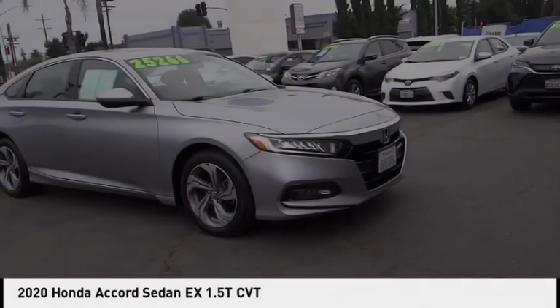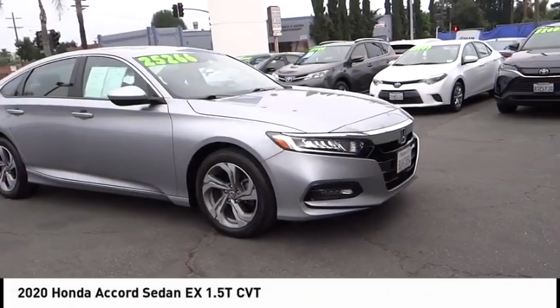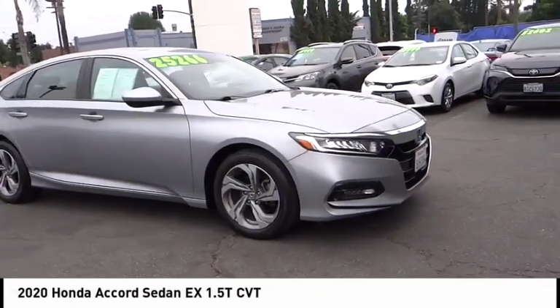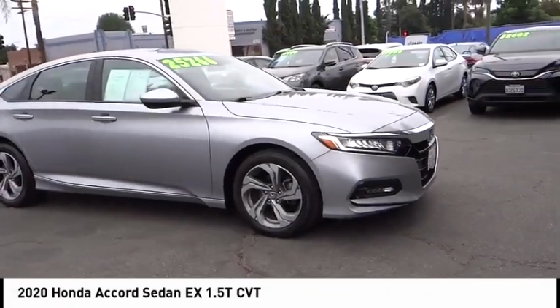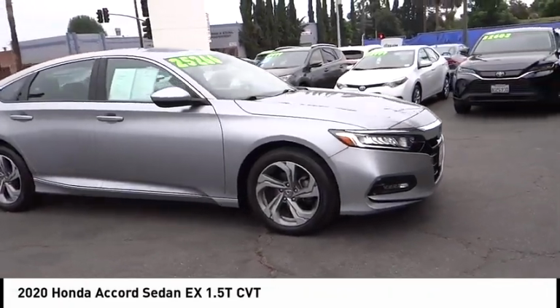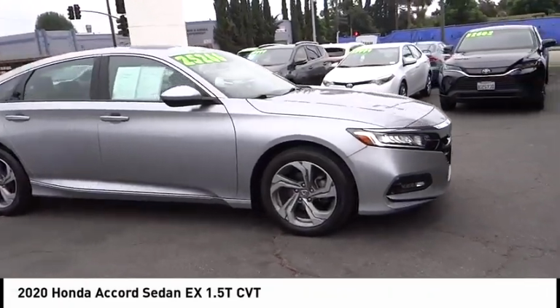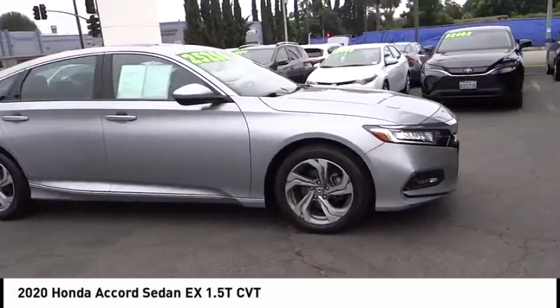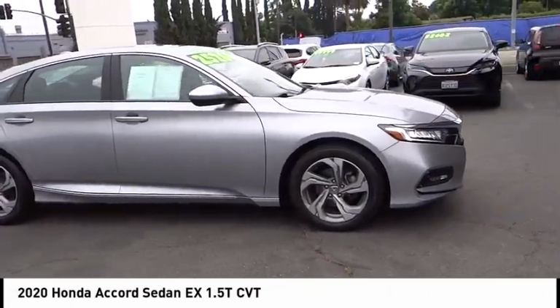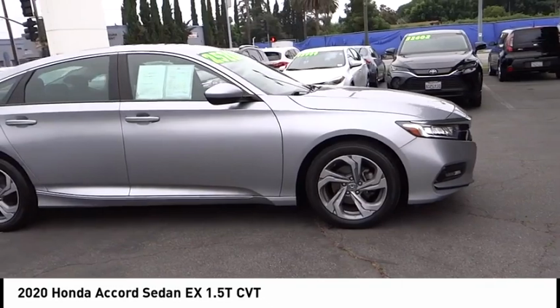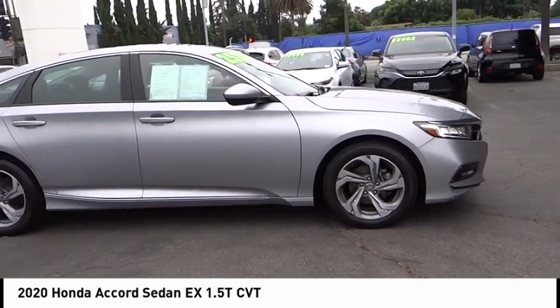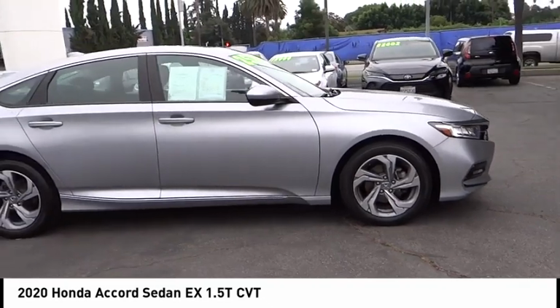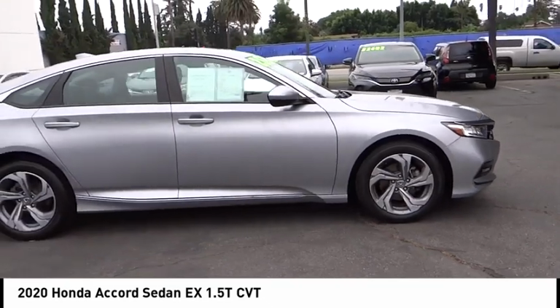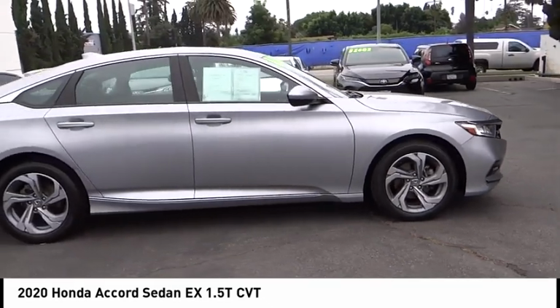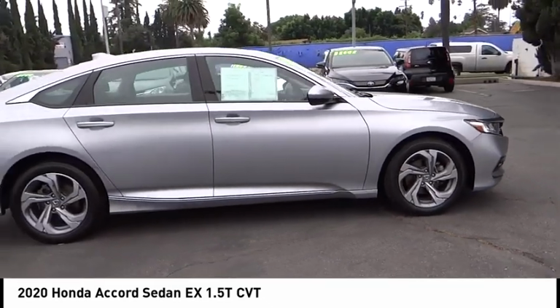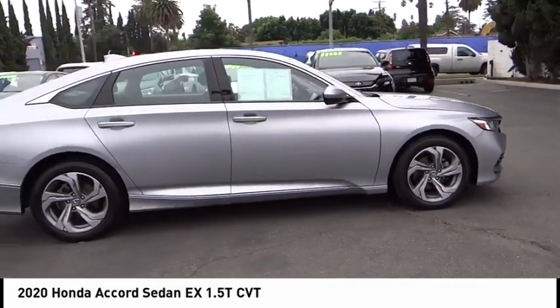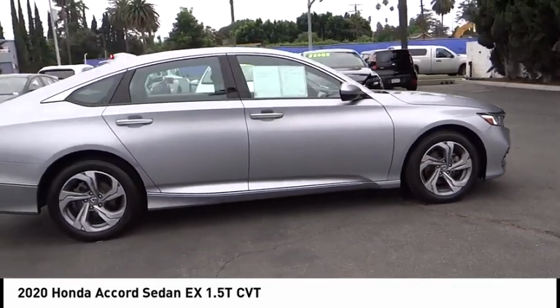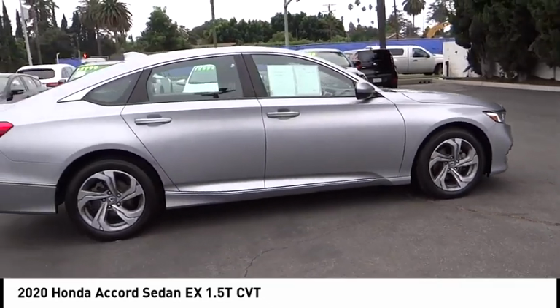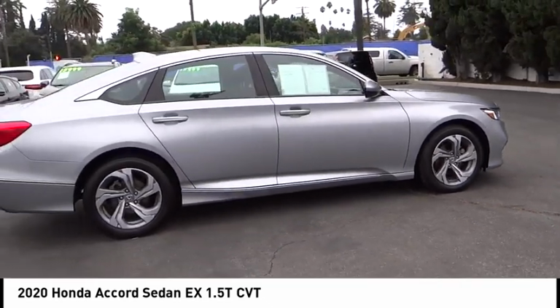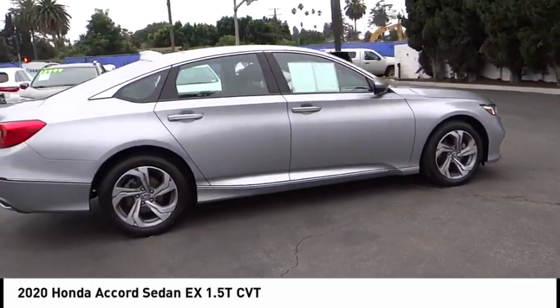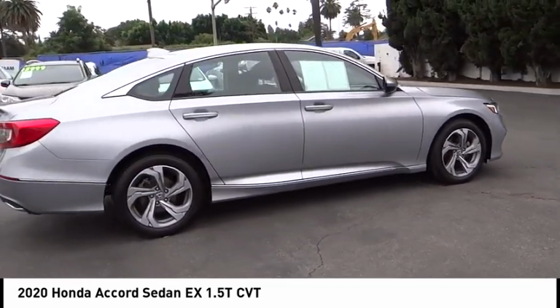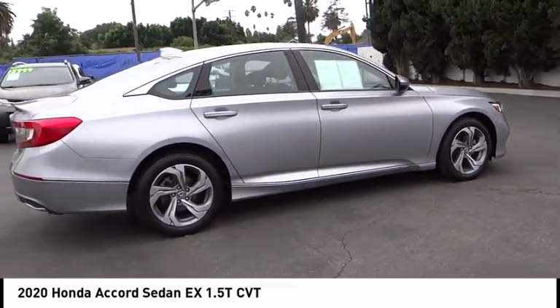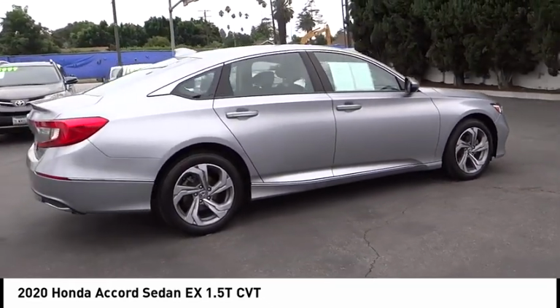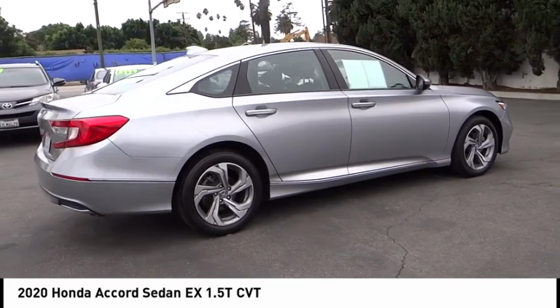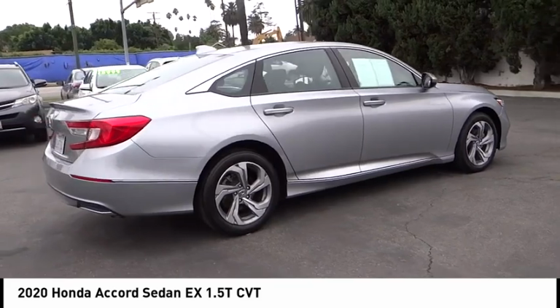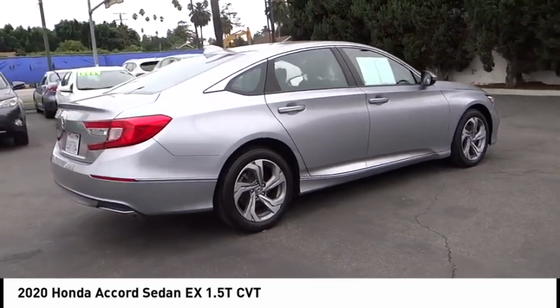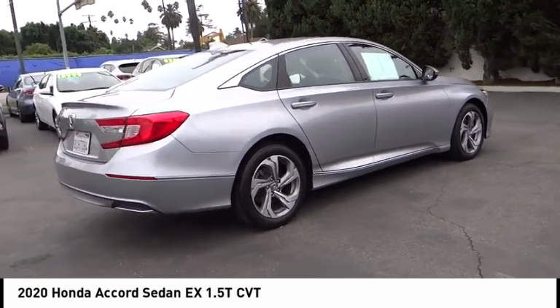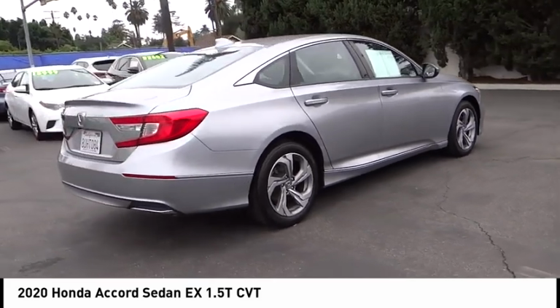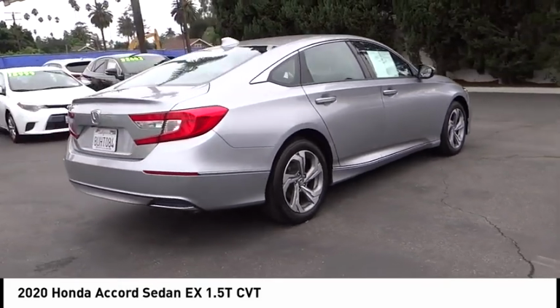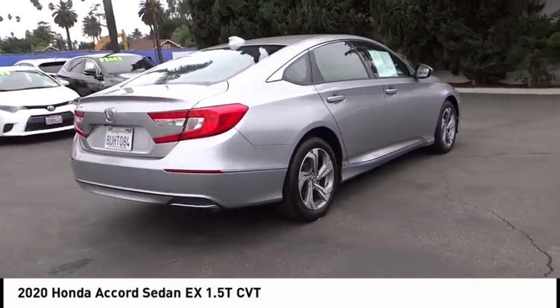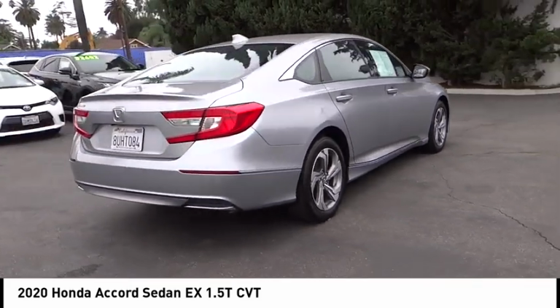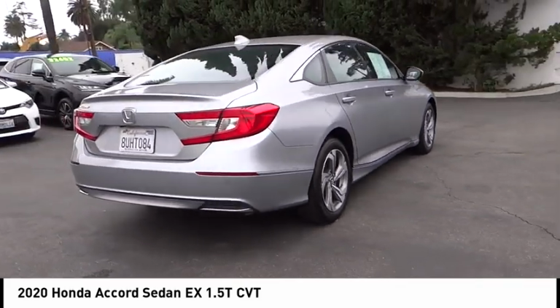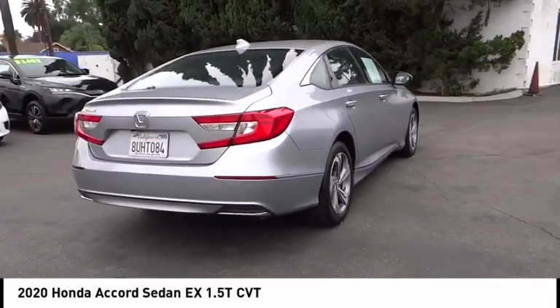You are going to love the 2020 Accord. Ingeniously simple, yet overflowing with luxury and technological creativity. All that and more in the Accord.